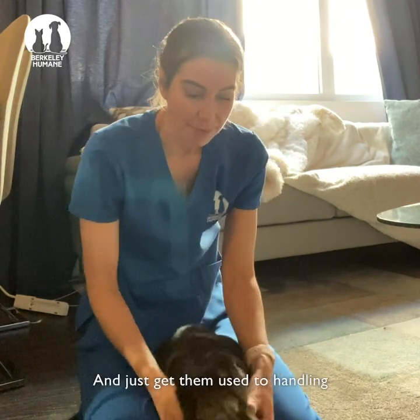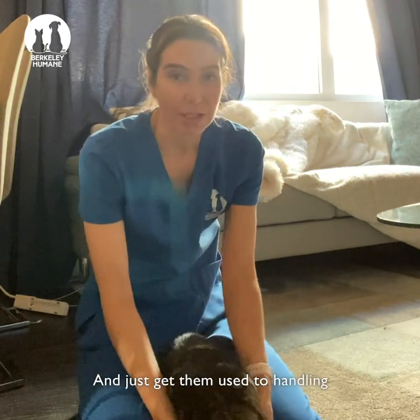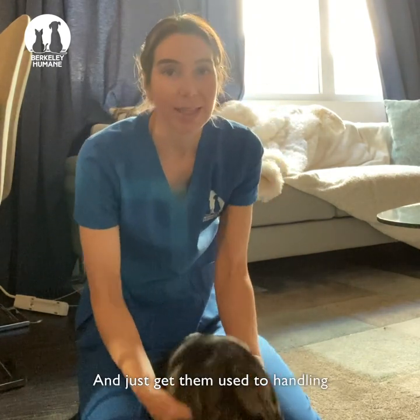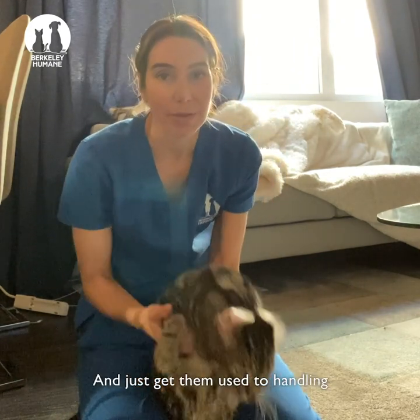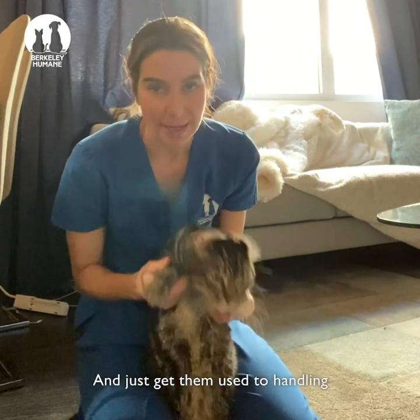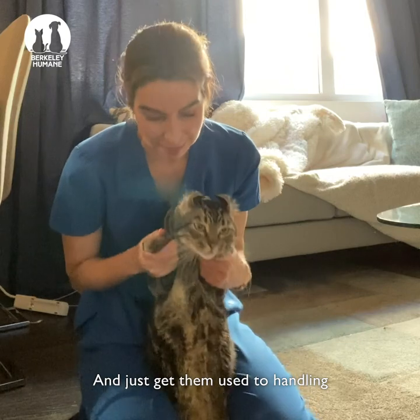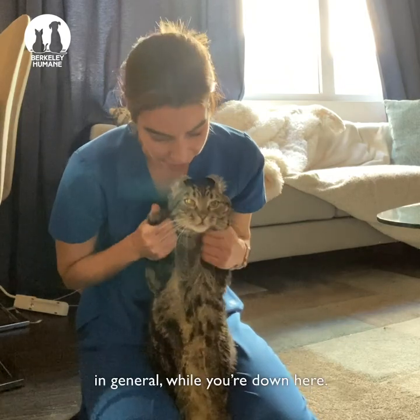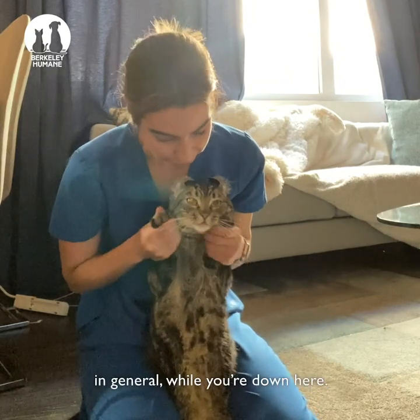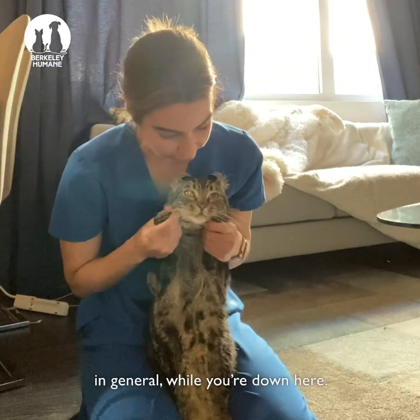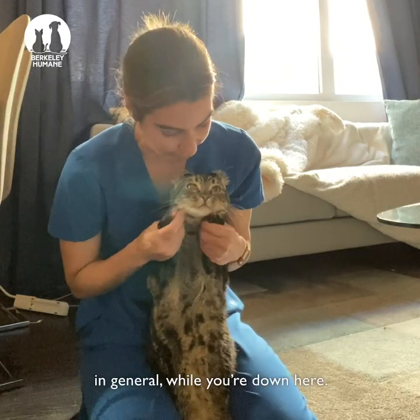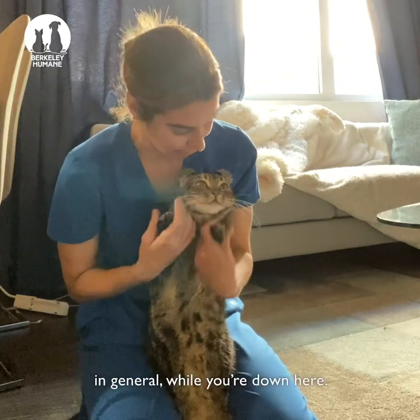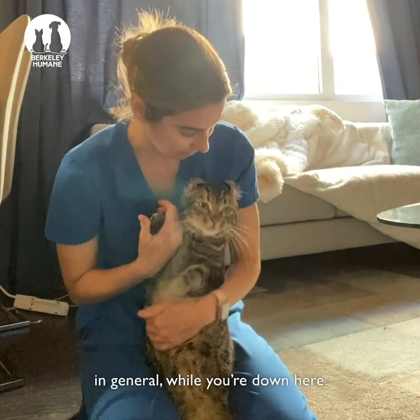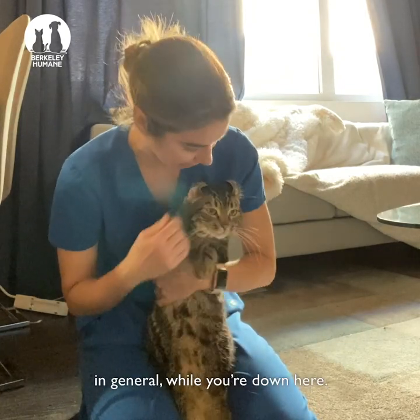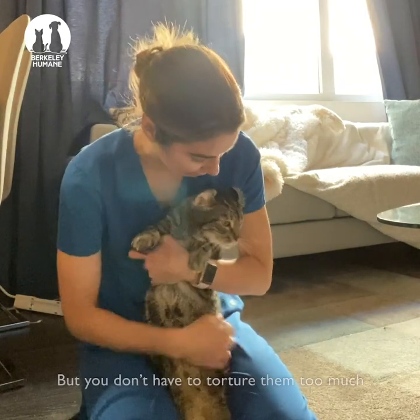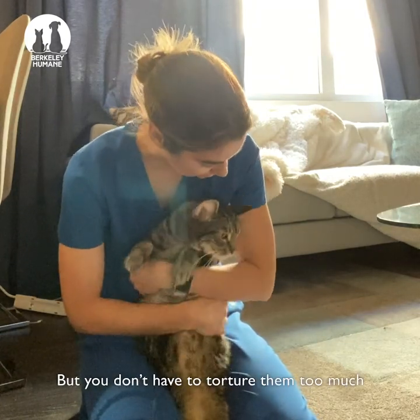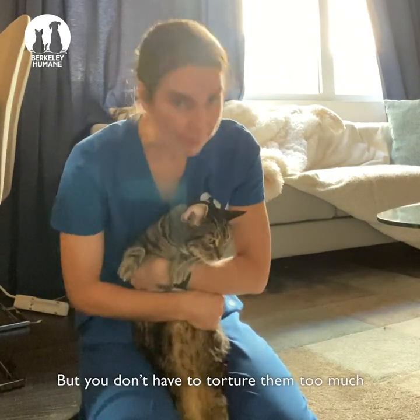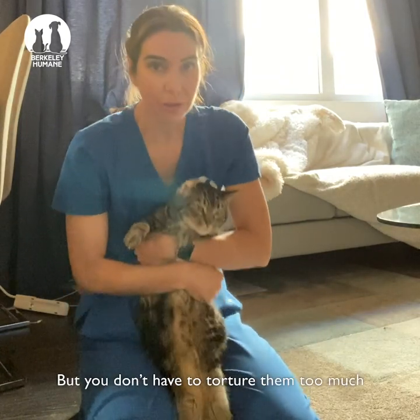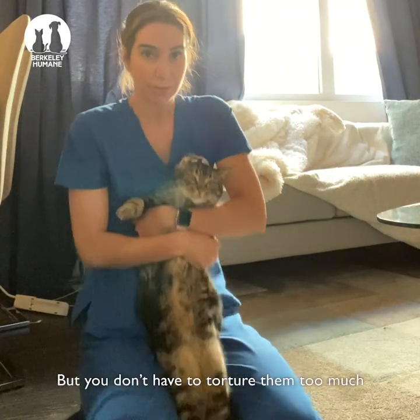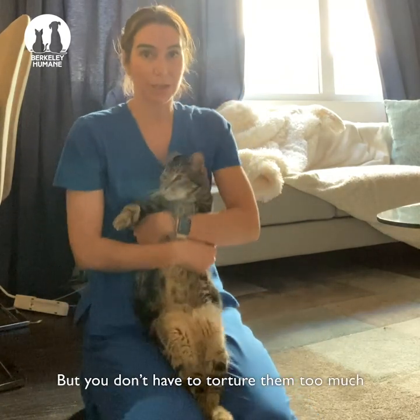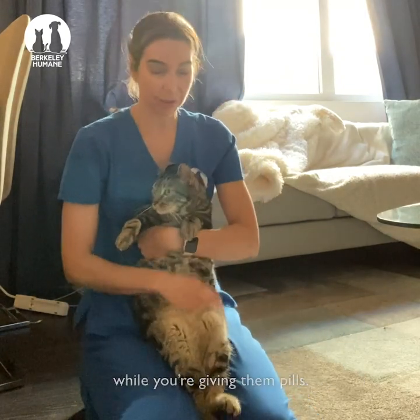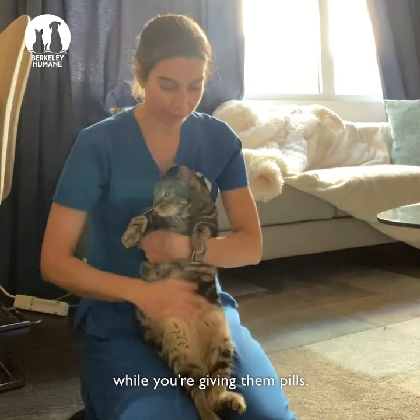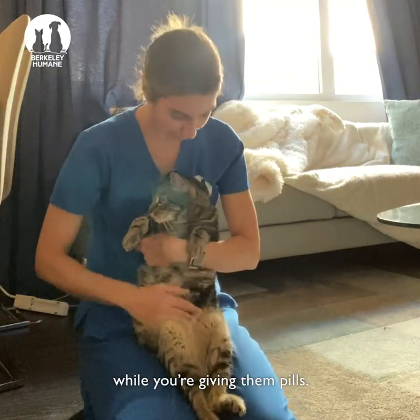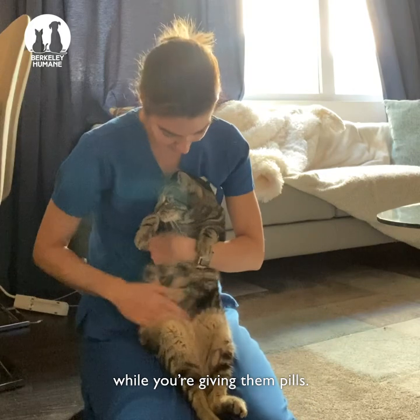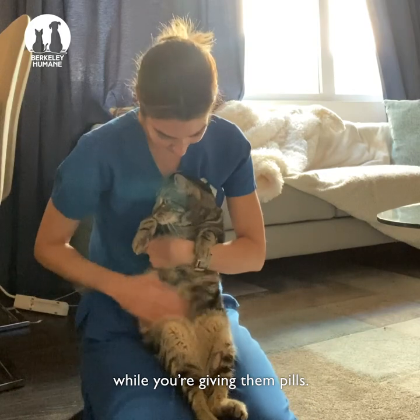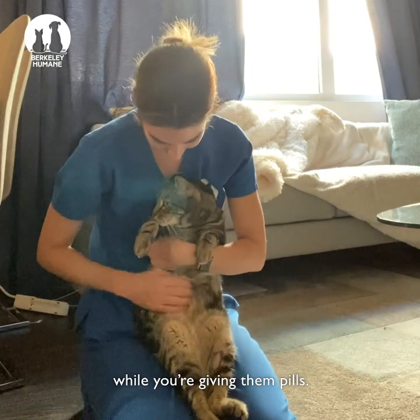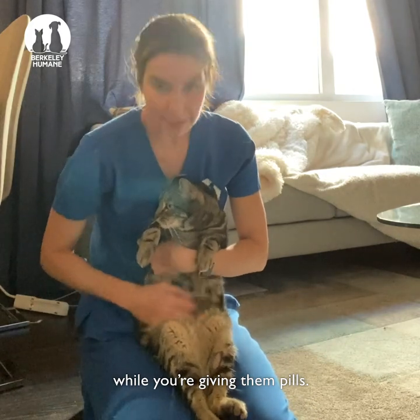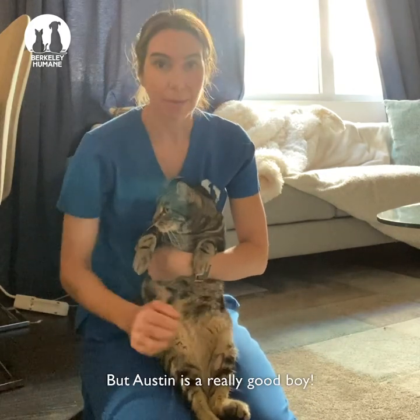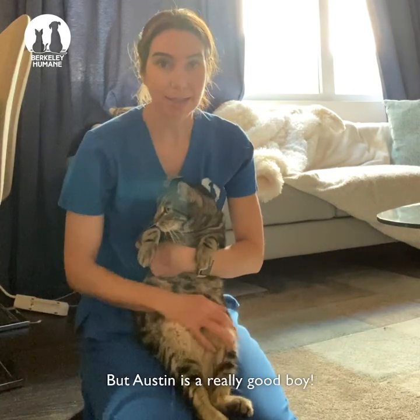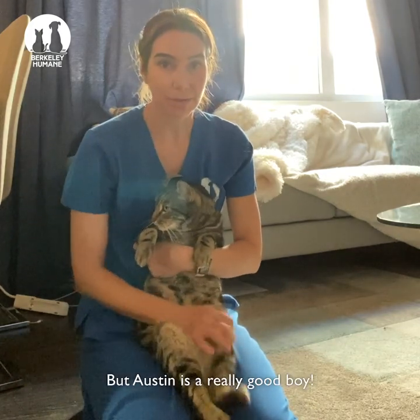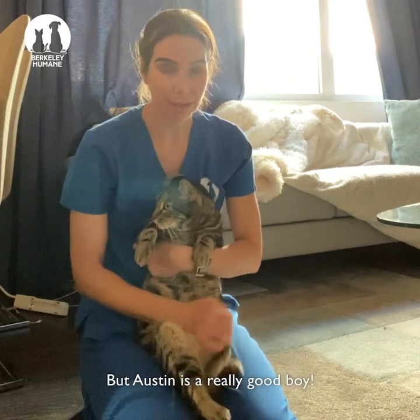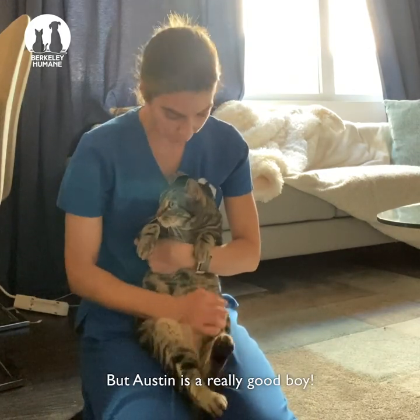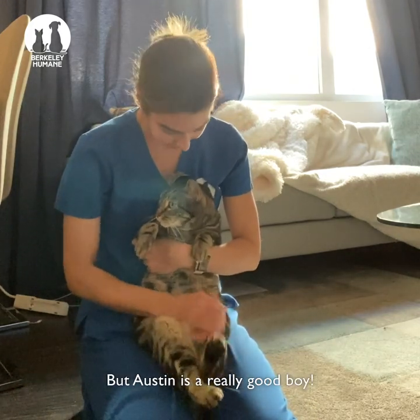And just get them used to handling in general while you're down here. But you don't have to torture them too much while you're giving them pills. Austin's a really good boy.